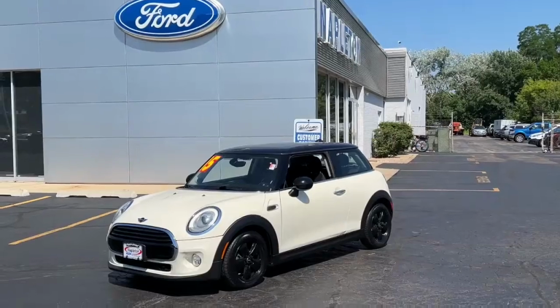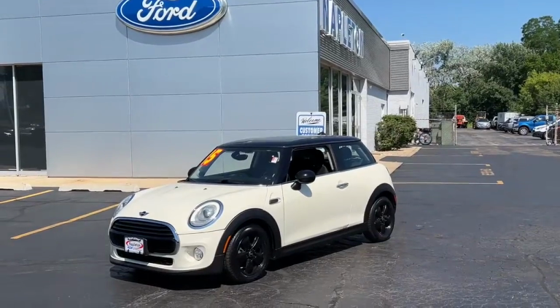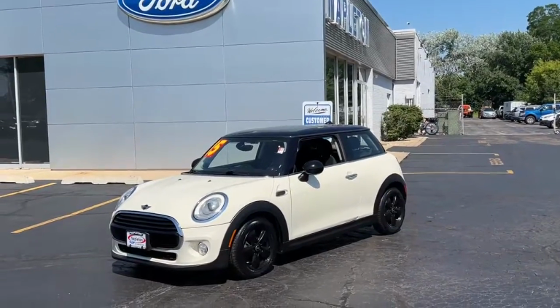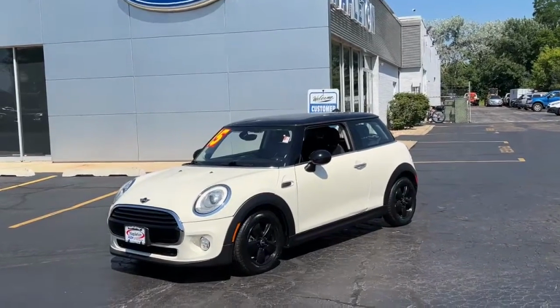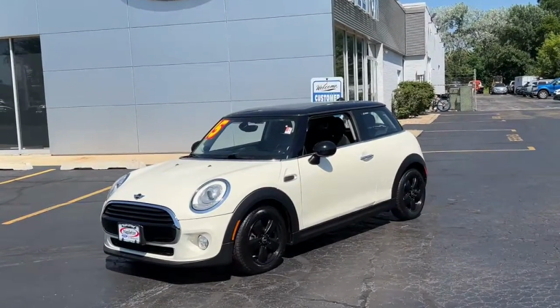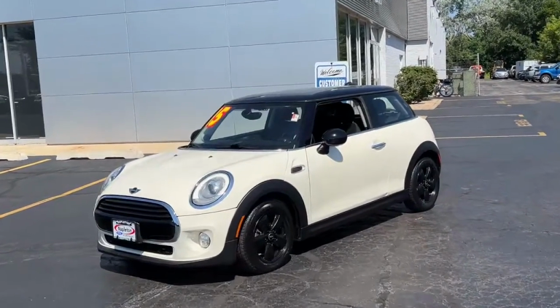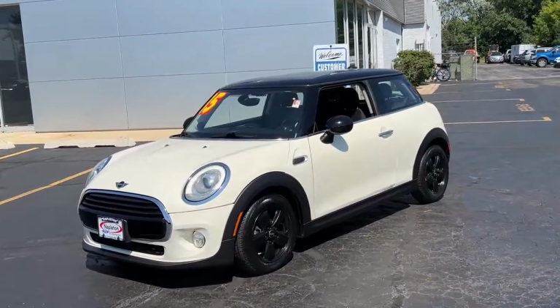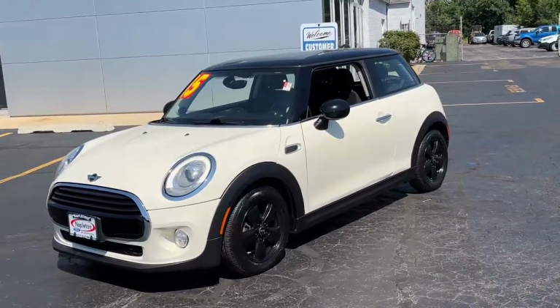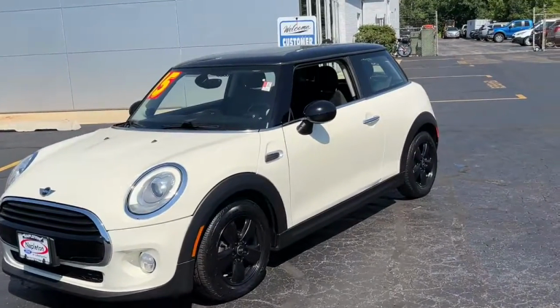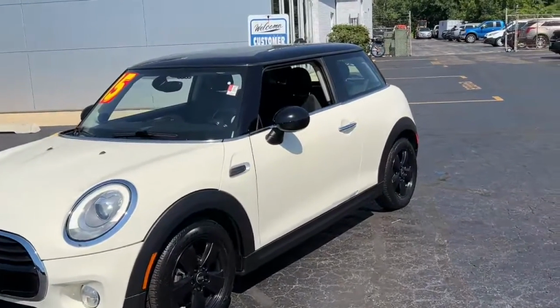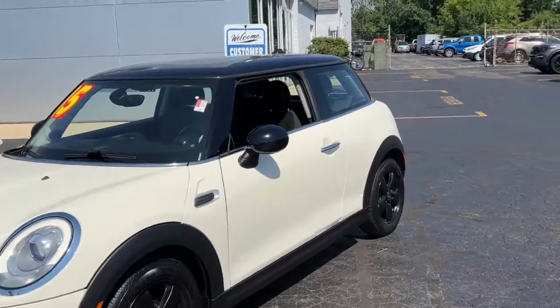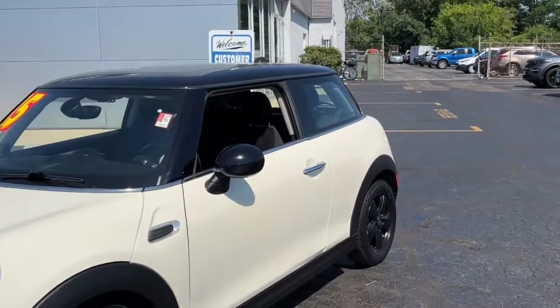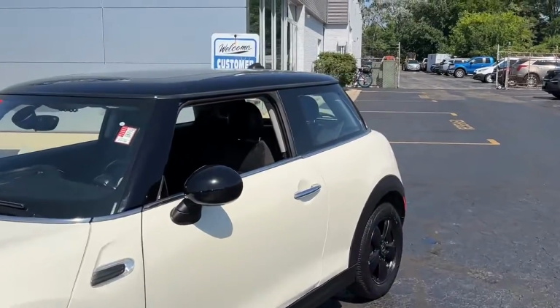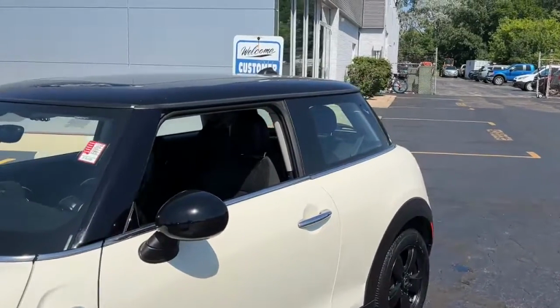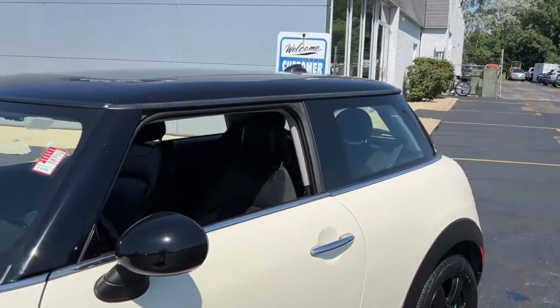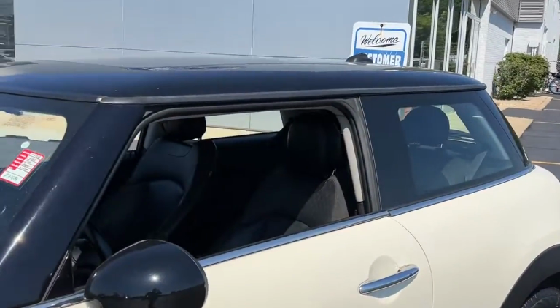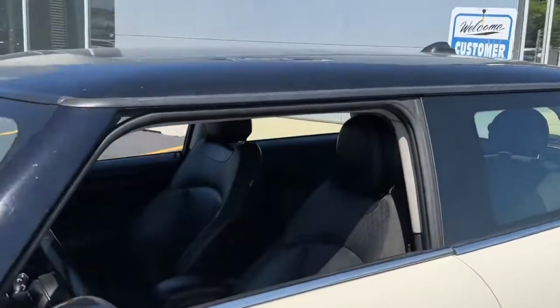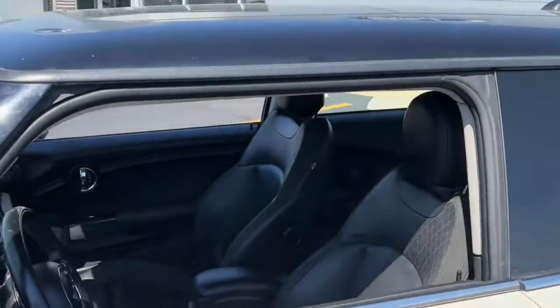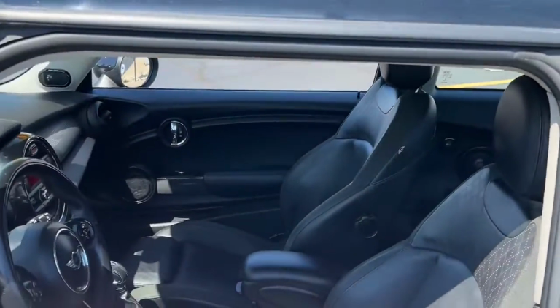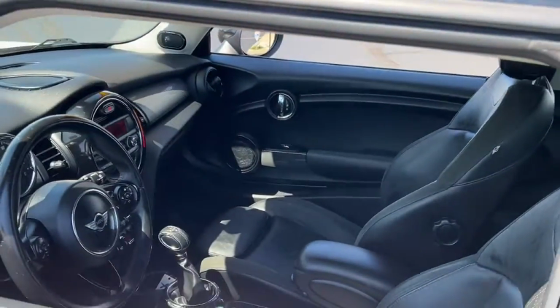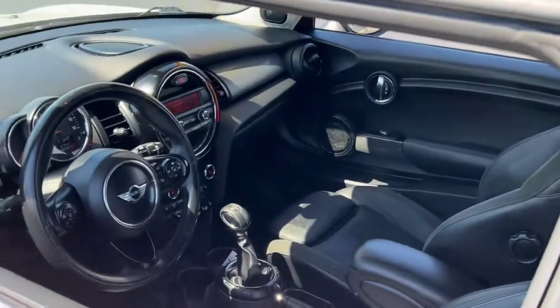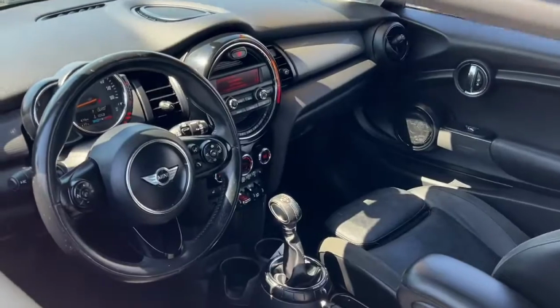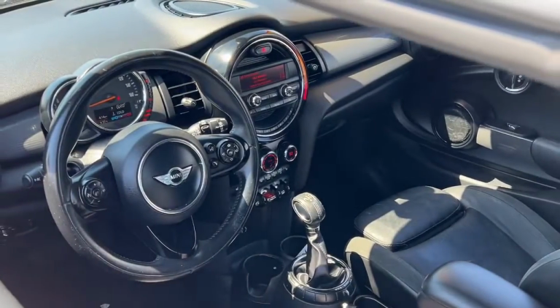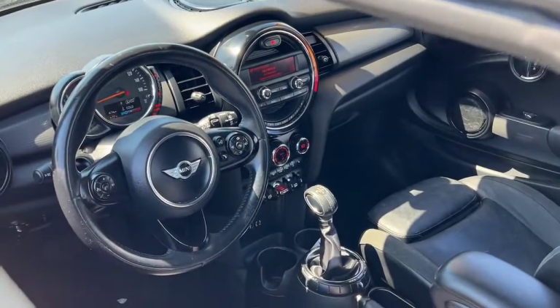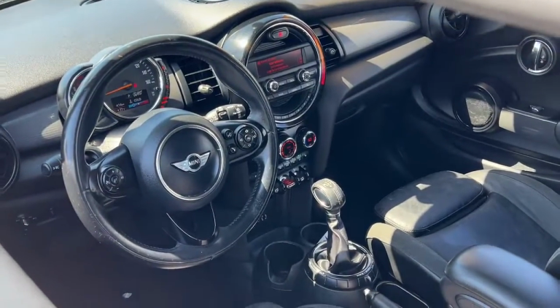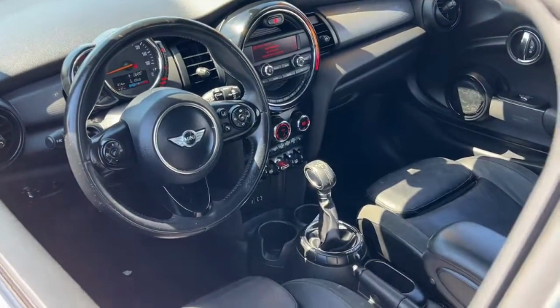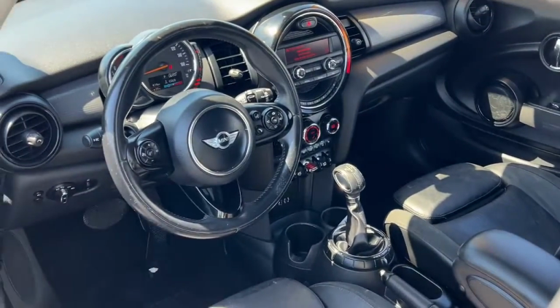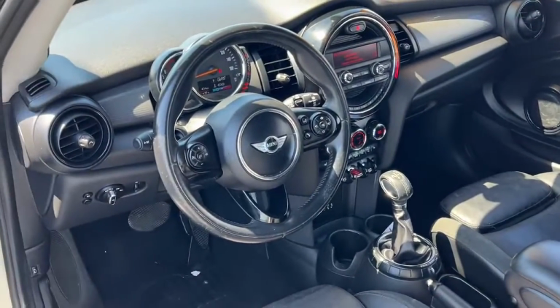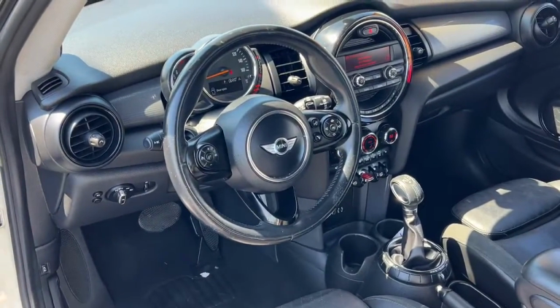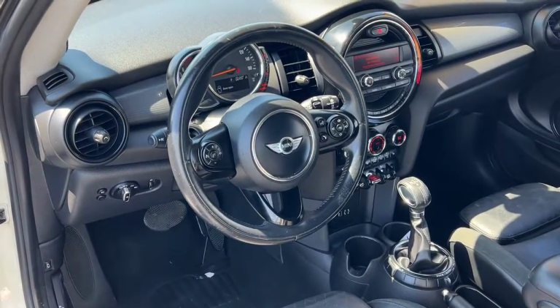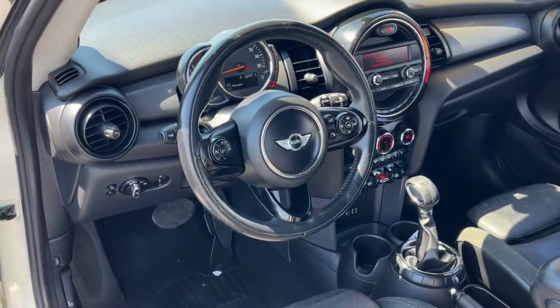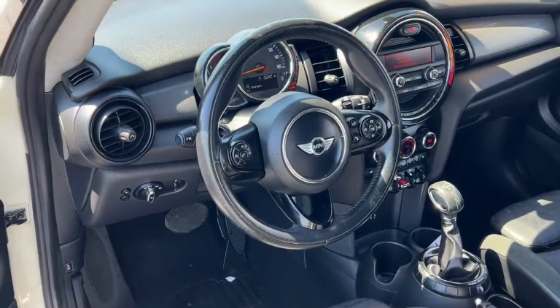You will be amazed by this 2015 Mini Cooper hardtop. This vehicle still has fewer than 50,000 miles on the clock, so it won't last long. Prepare to take your driving pleasure to new heights and enjoy the best of modern efficiency and style.